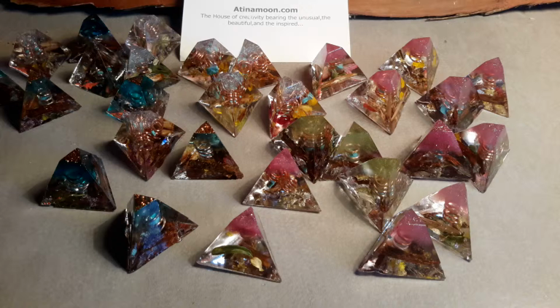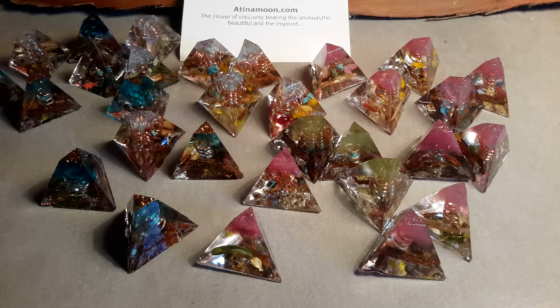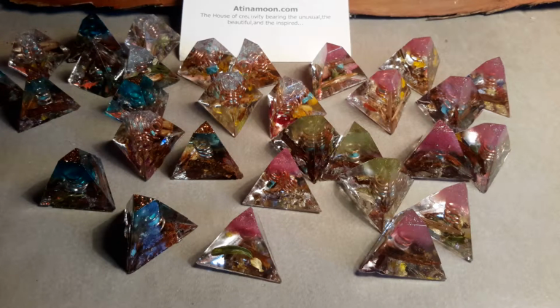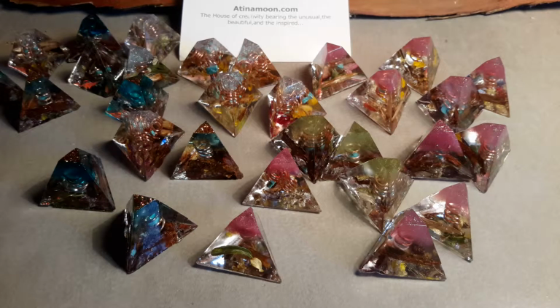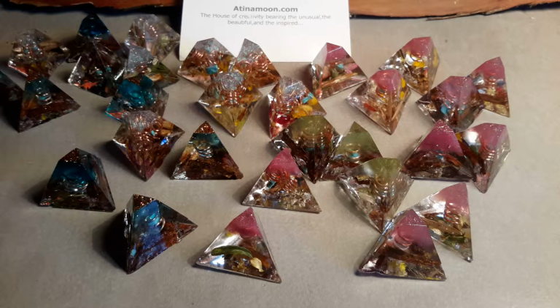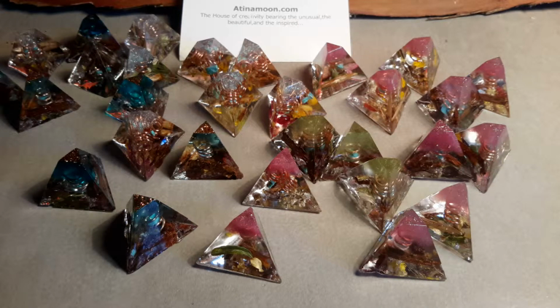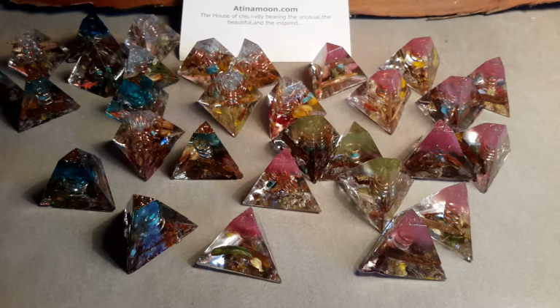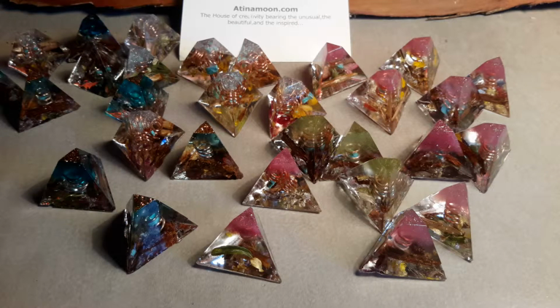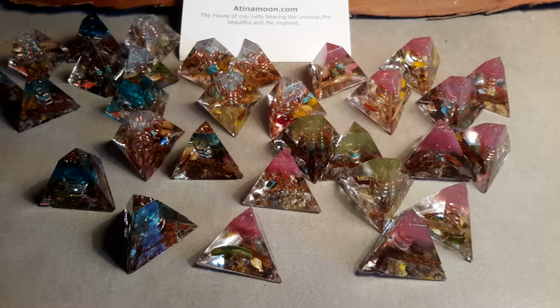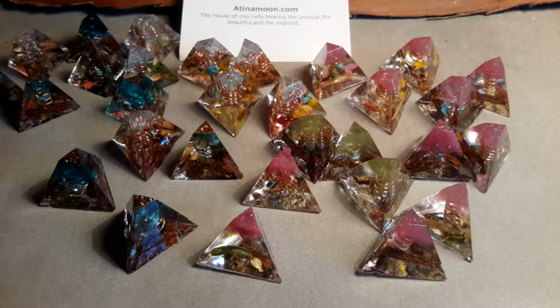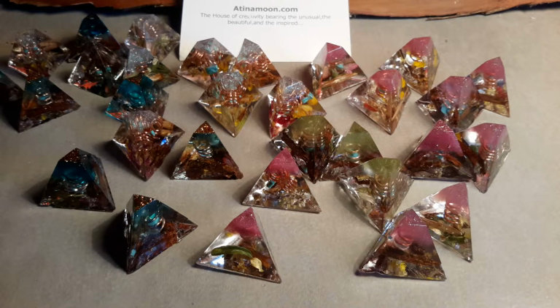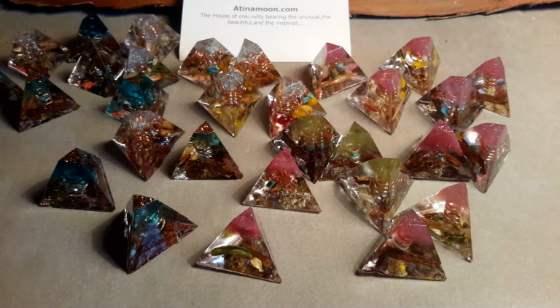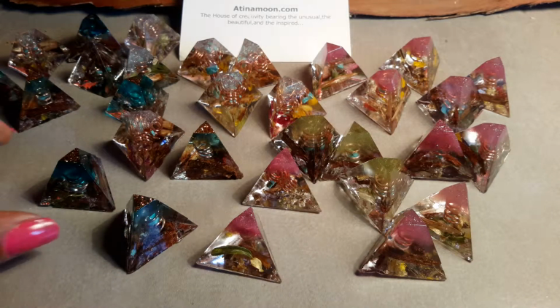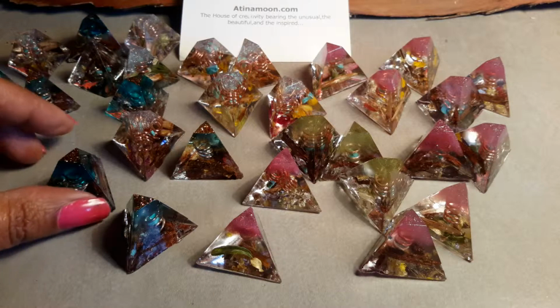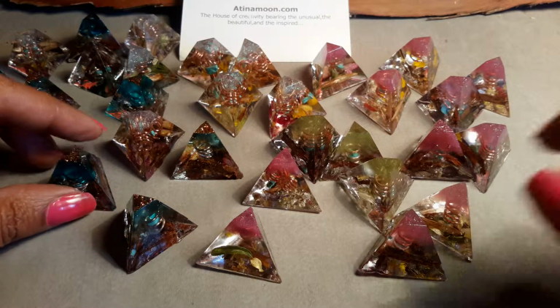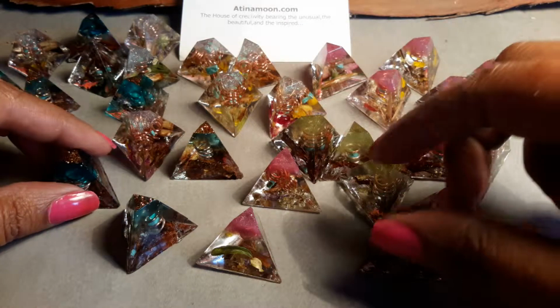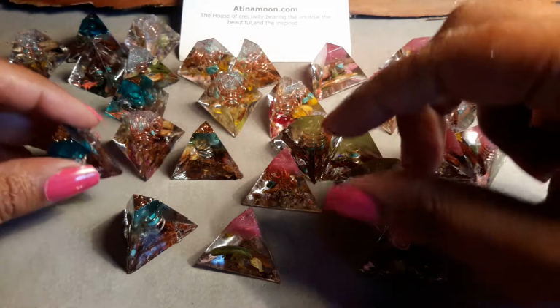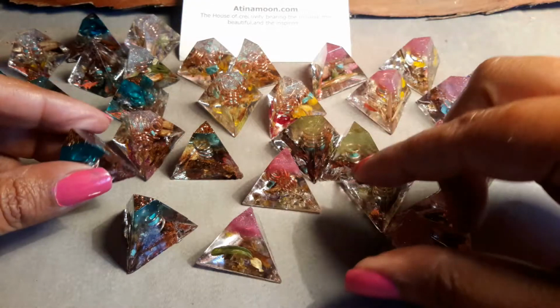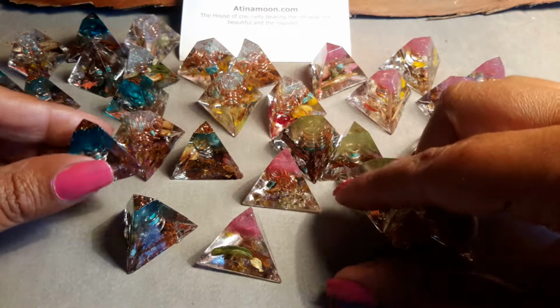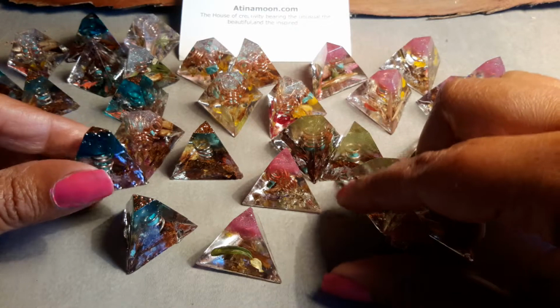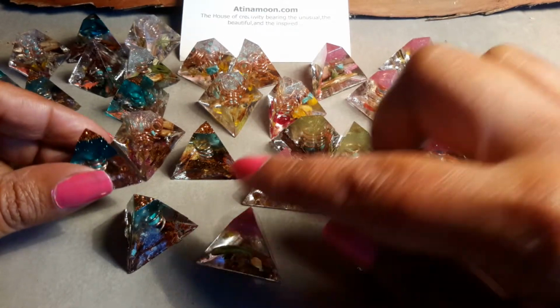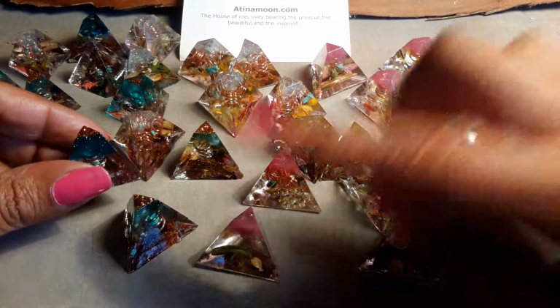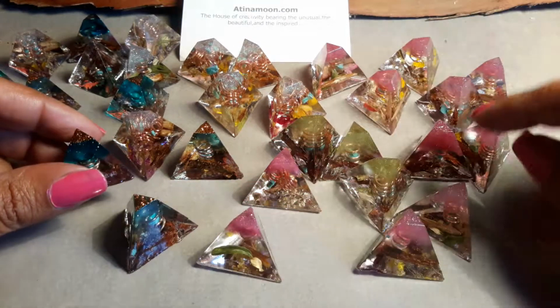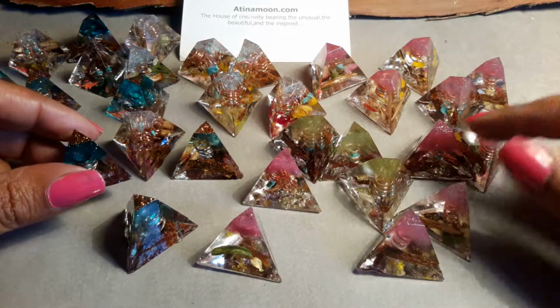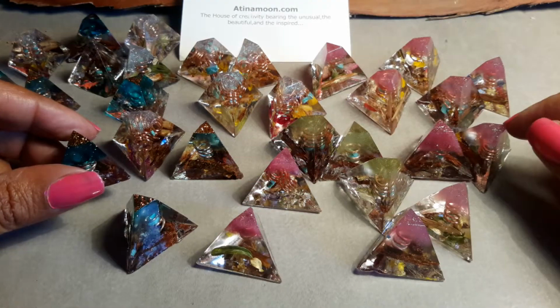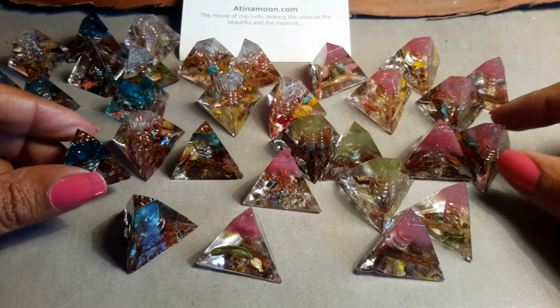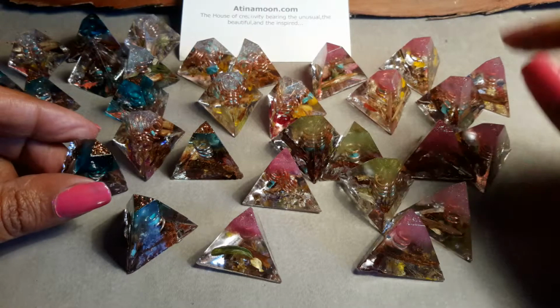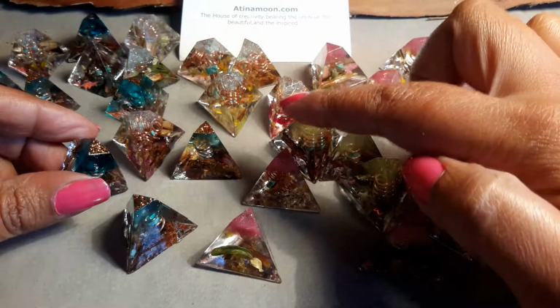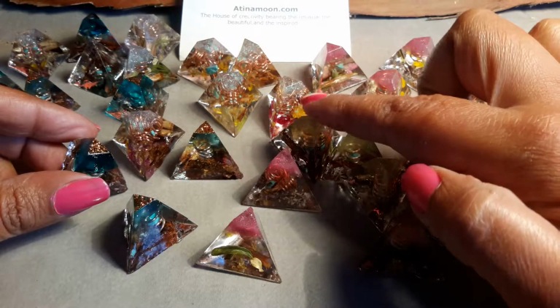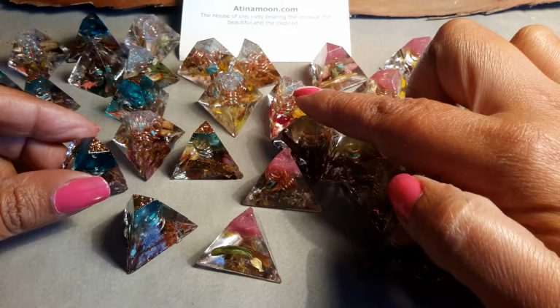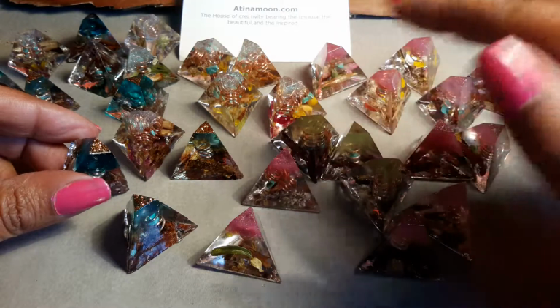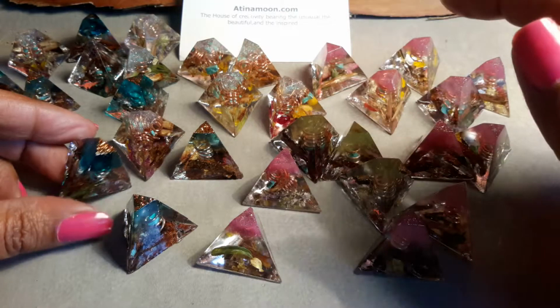Welcome to a short video on my Organite Pyramids. You can see that we have them in different colours — we've got them in the blues, the pinks and the greens and the light blues over there.